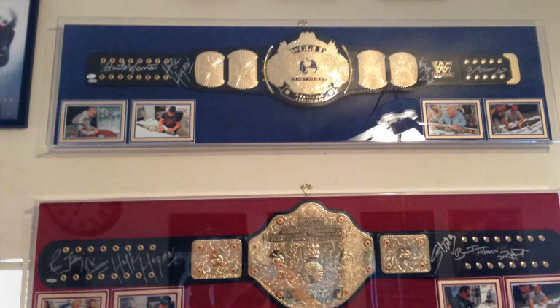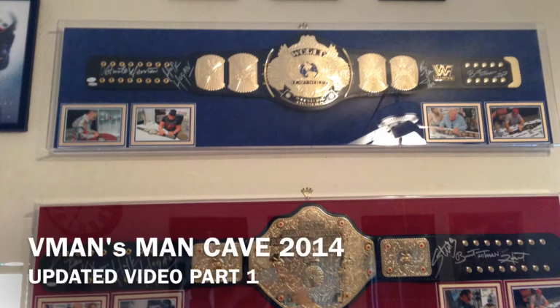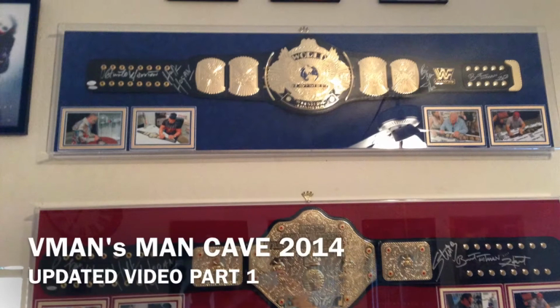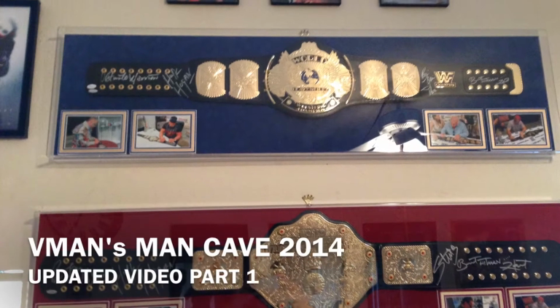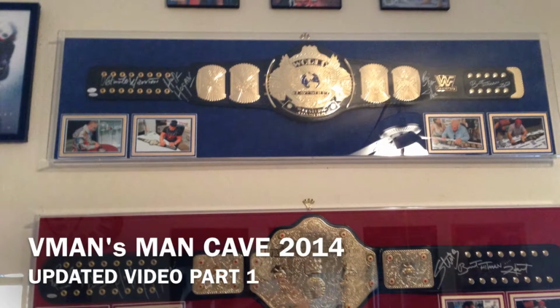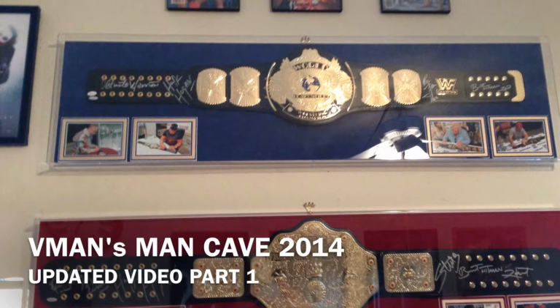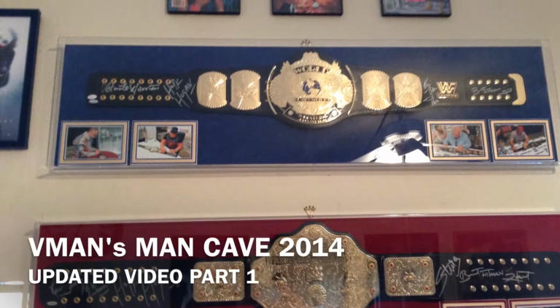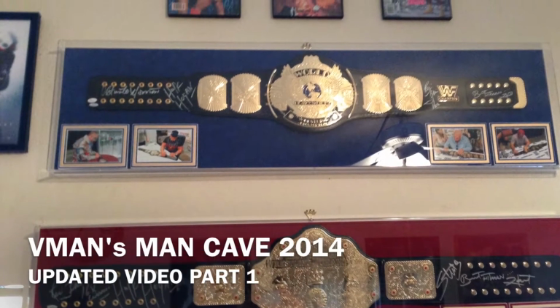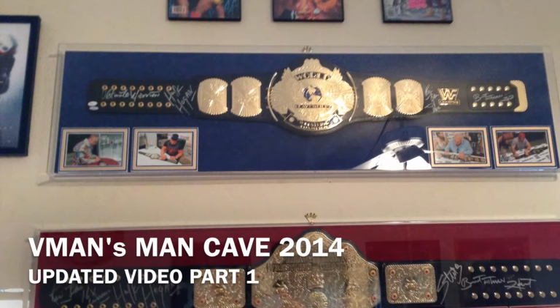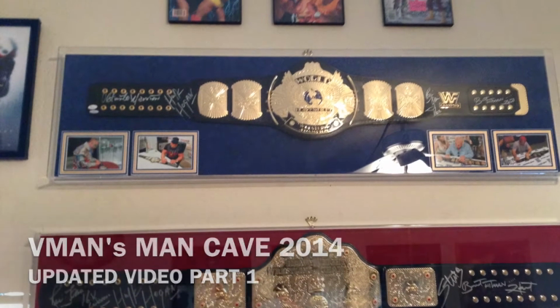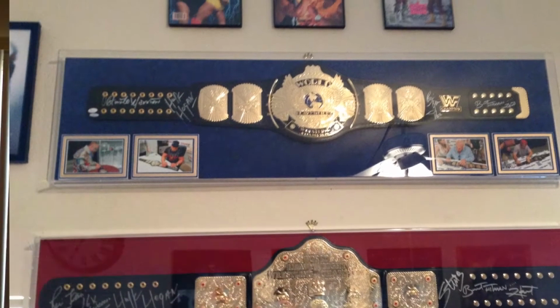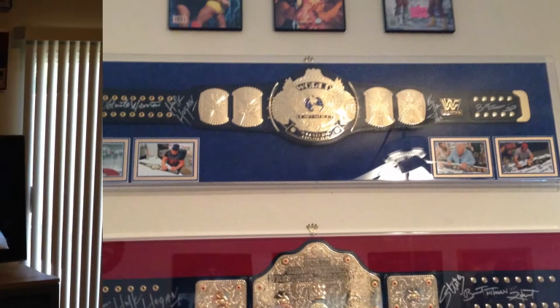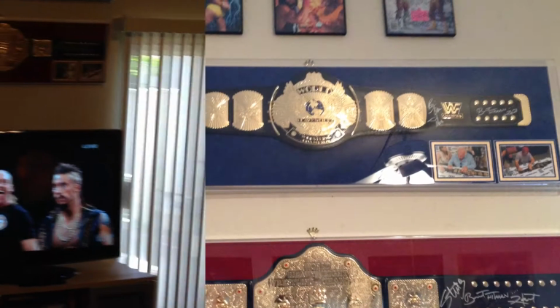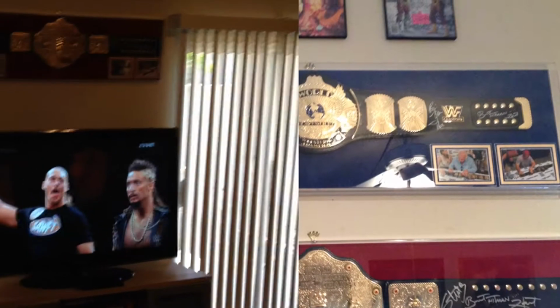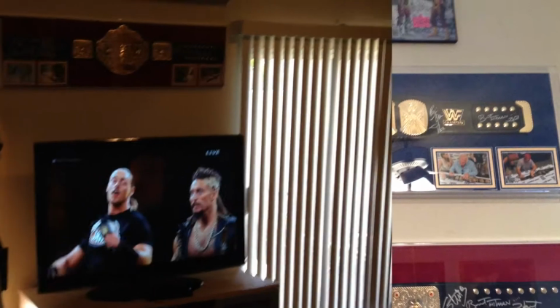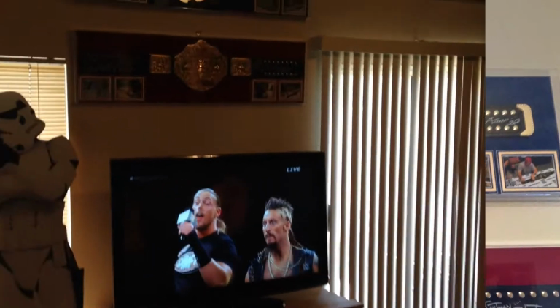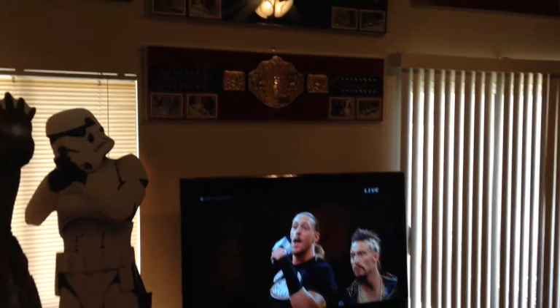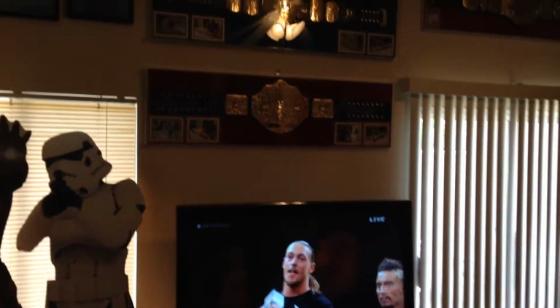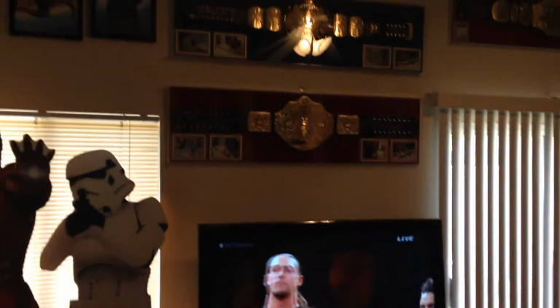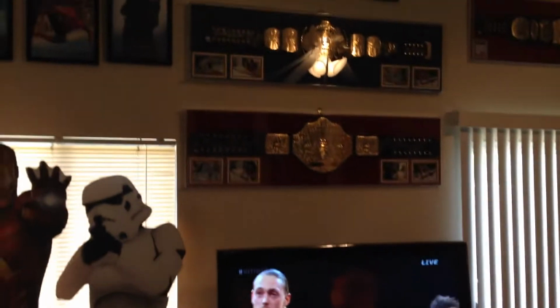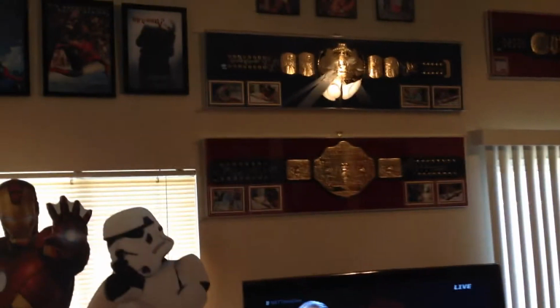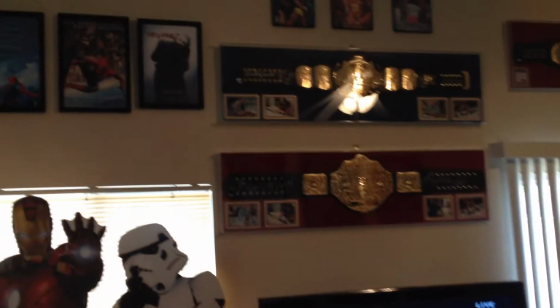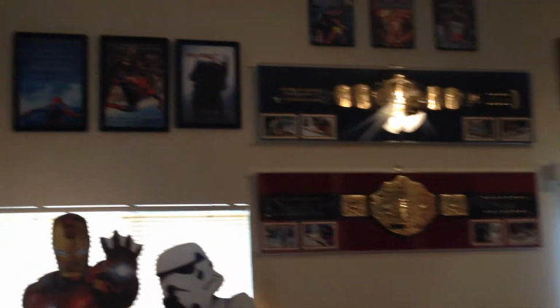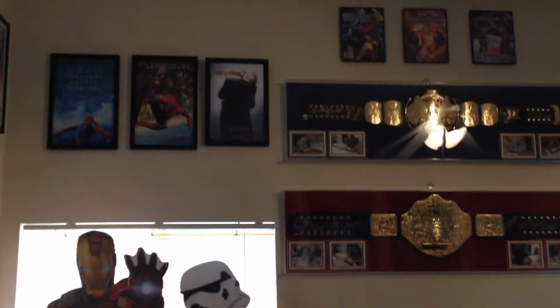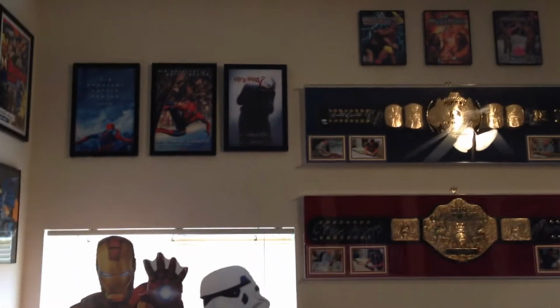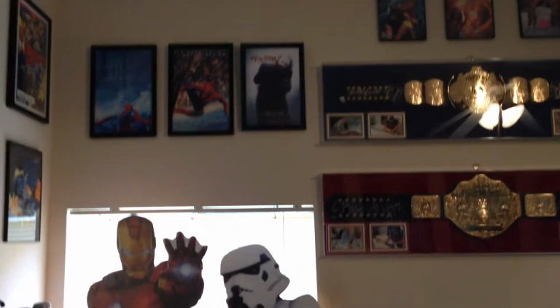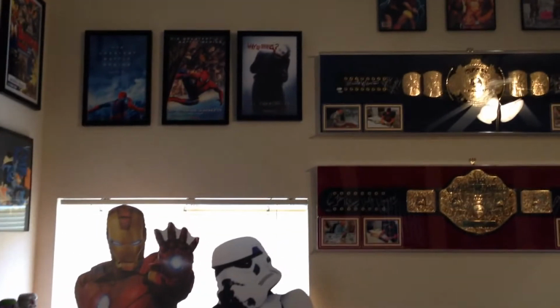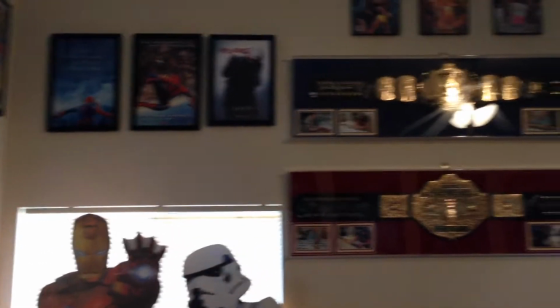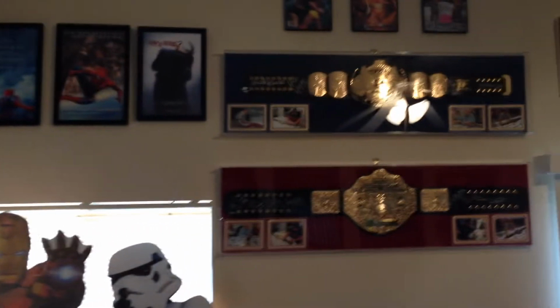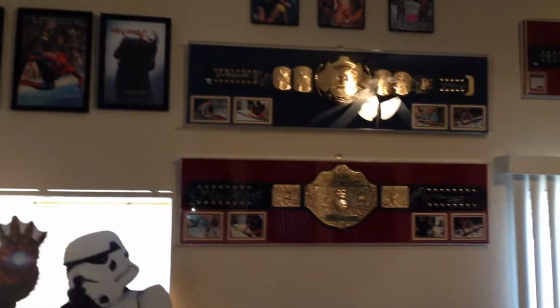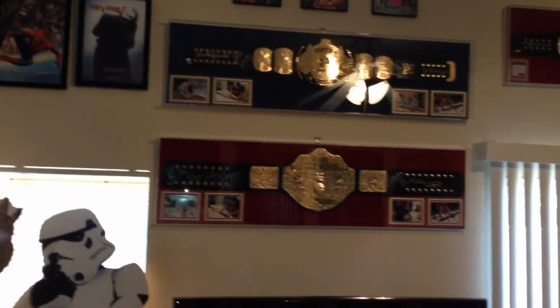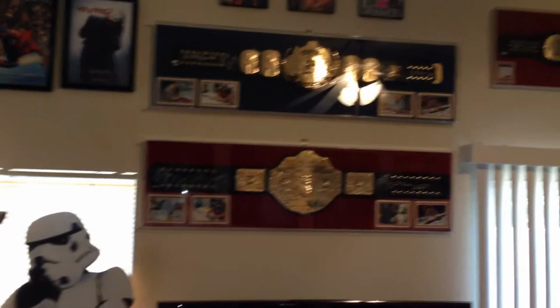Hey guys, welcome to my Man Cave updated video, part 1. Here we are checking out some posters on the left from Amazing Spider-Man 2 and Dark Knight.